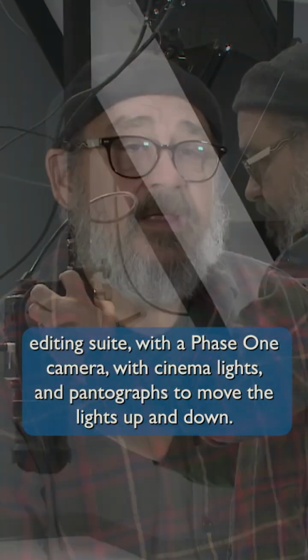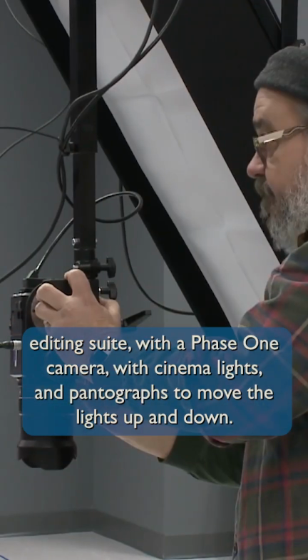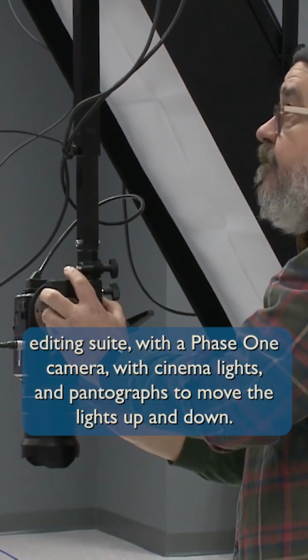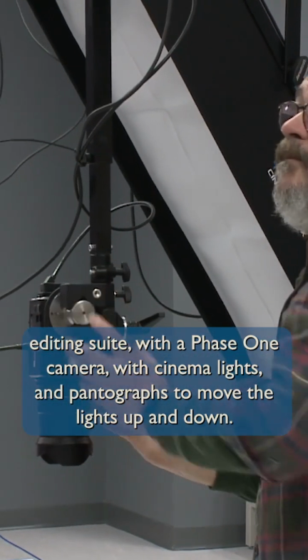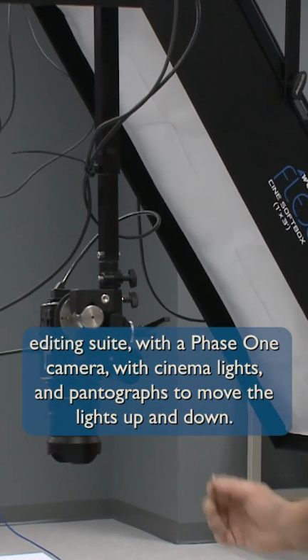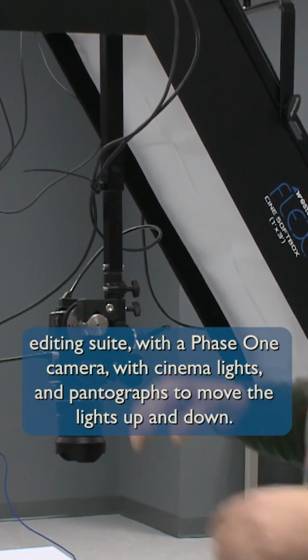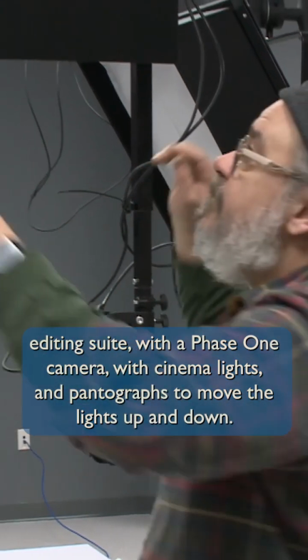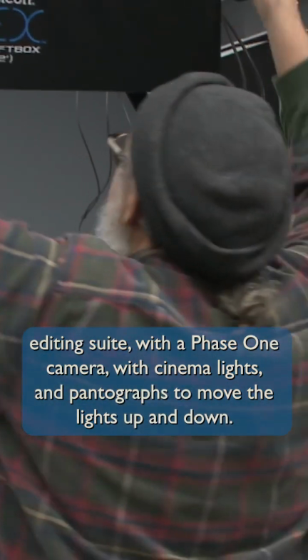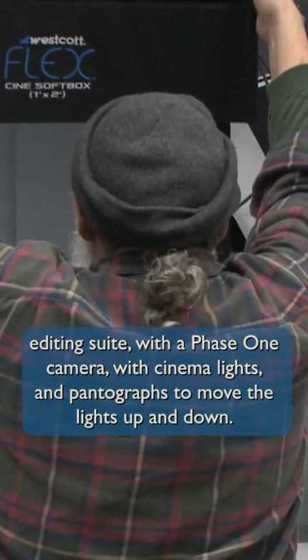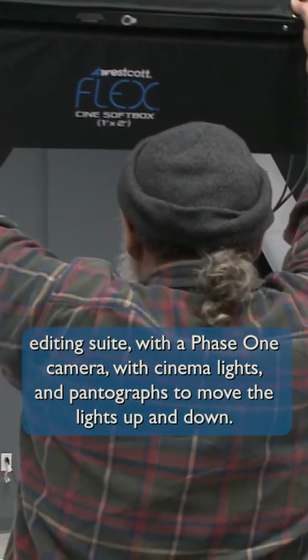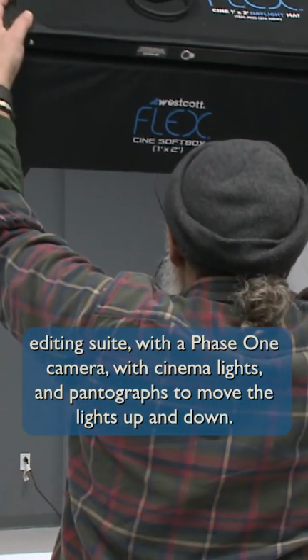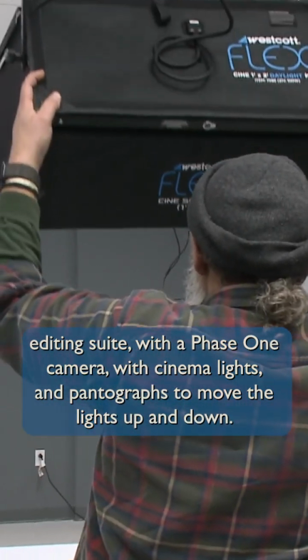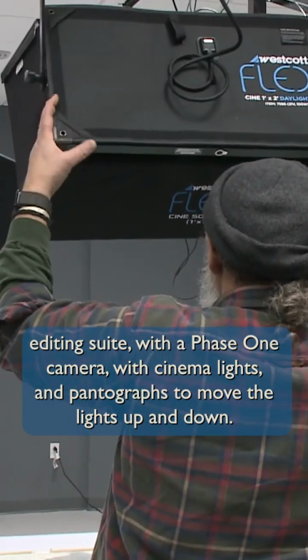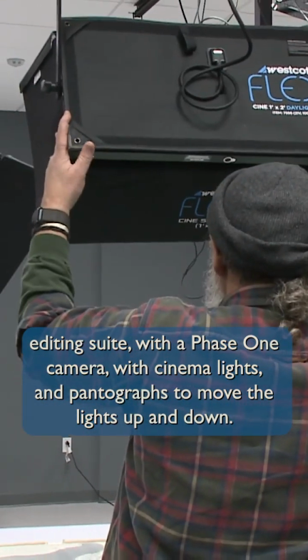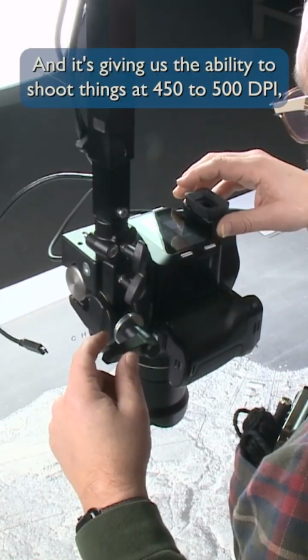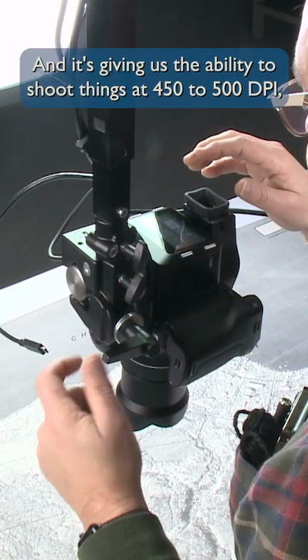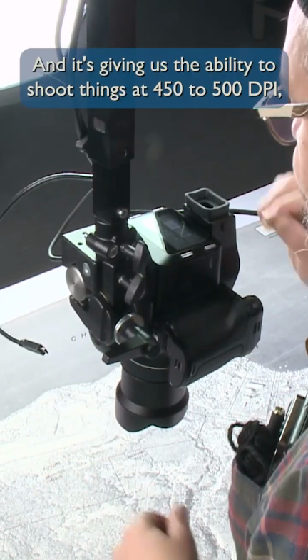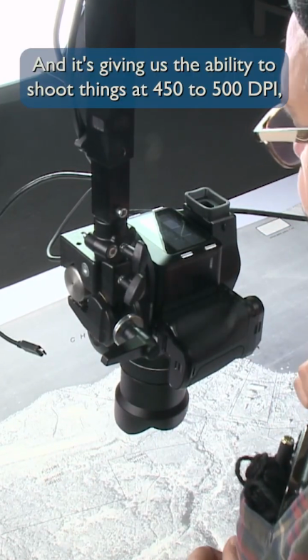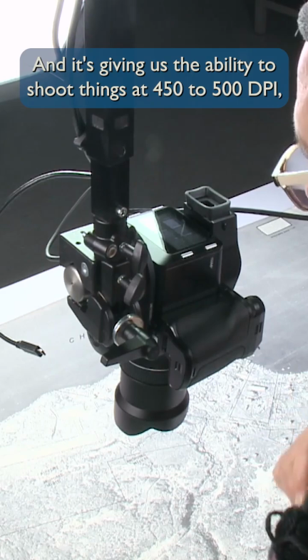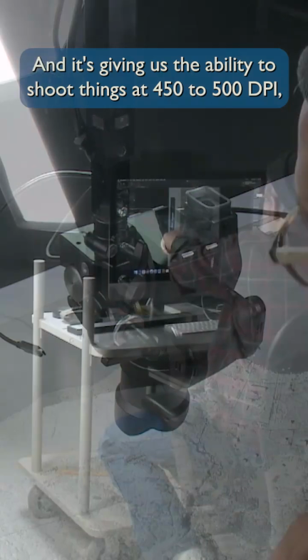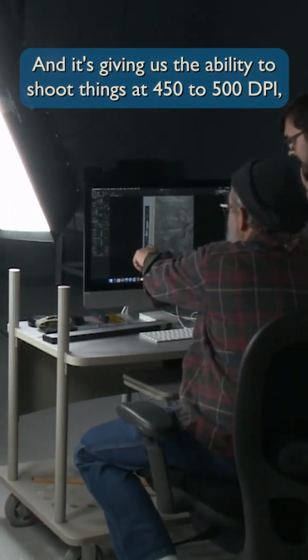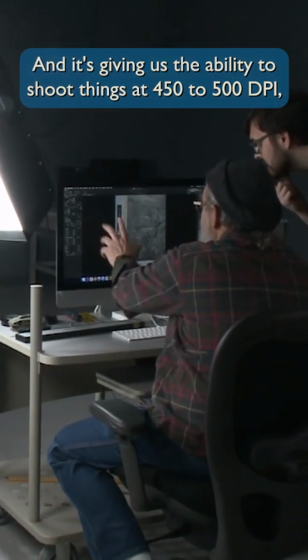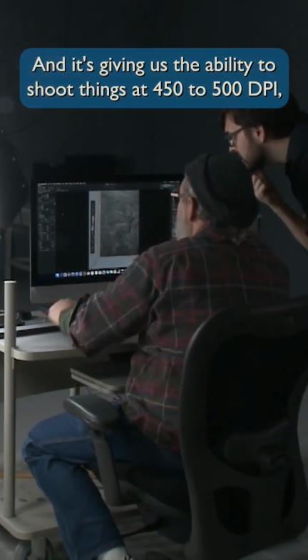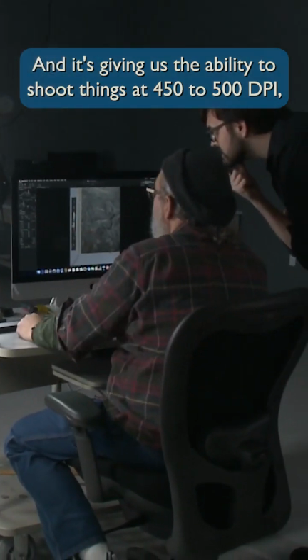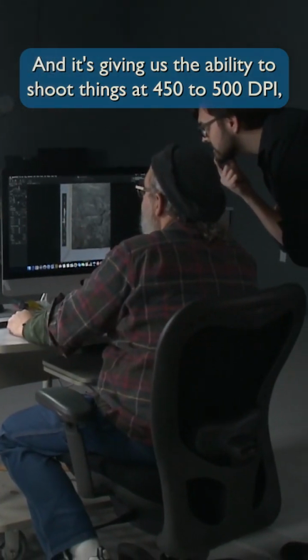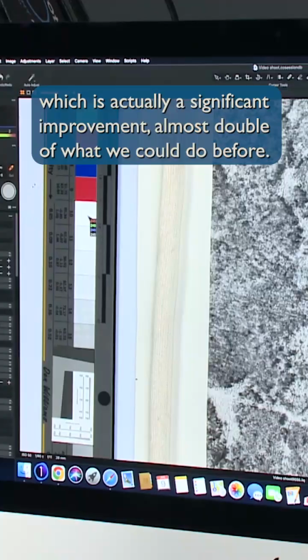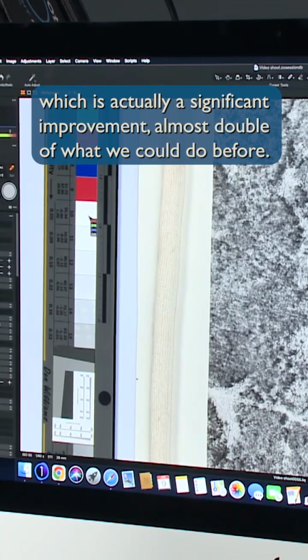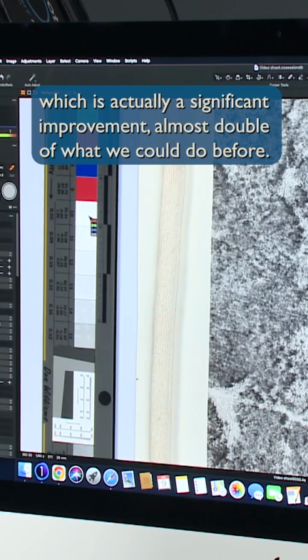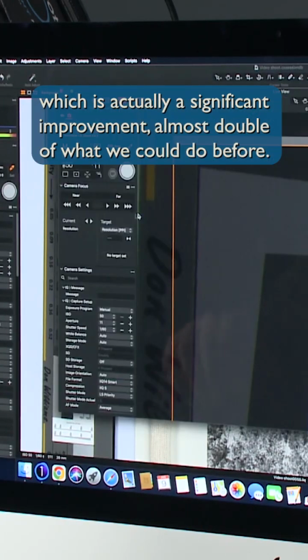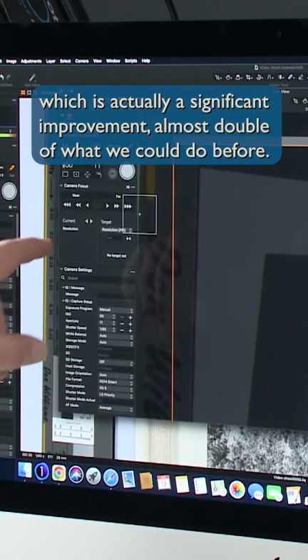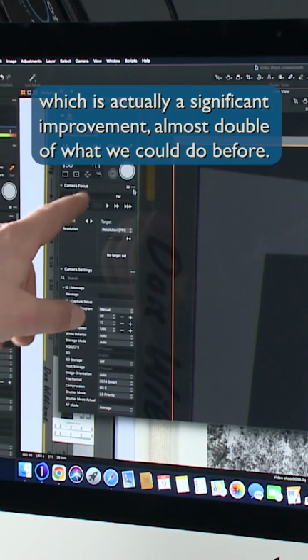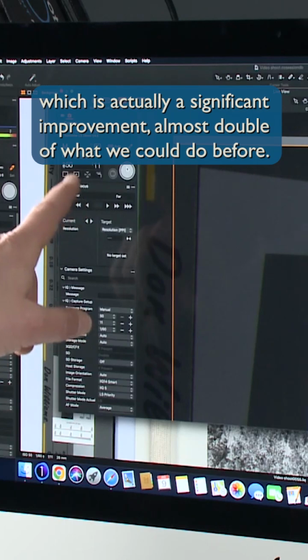with a Phase One camera, cinema lights, and pantographs to move the lights up and down. It's going to give us the ability to shoot things at 450 to 500 DPI, which is actually a significant improvement — almost double of what we could do before.